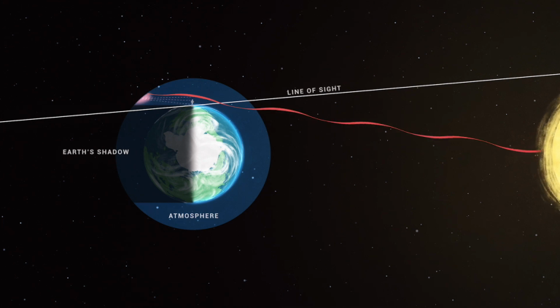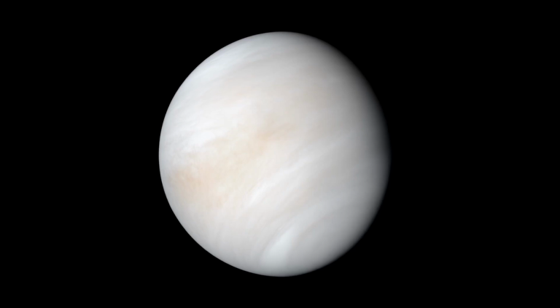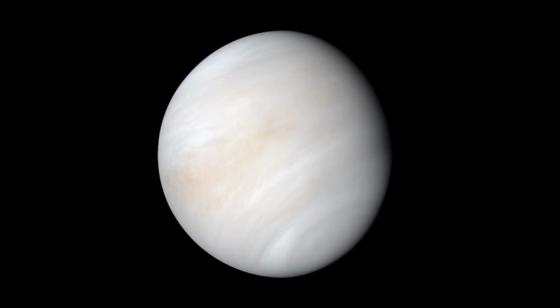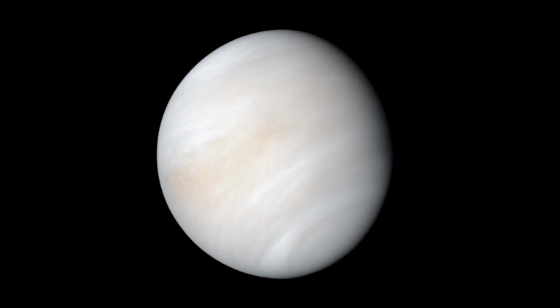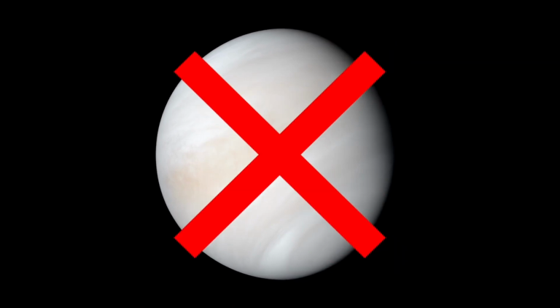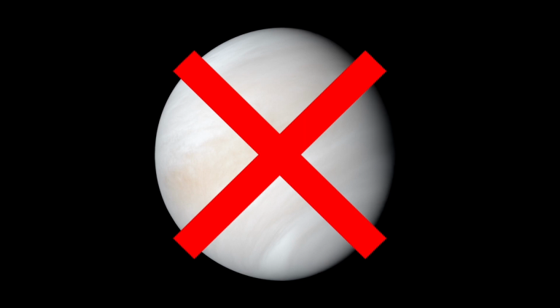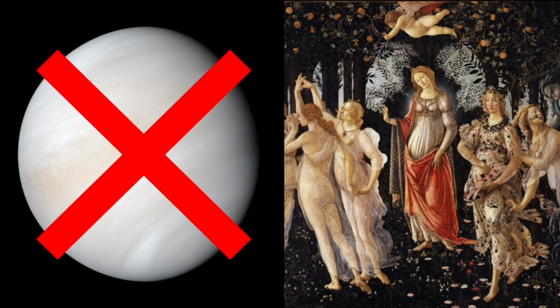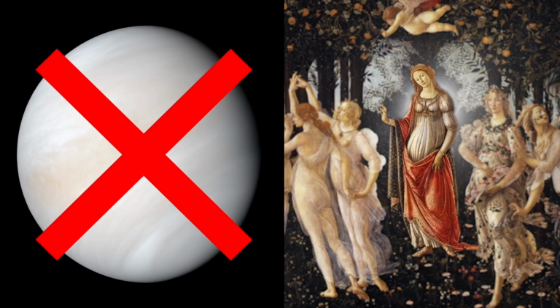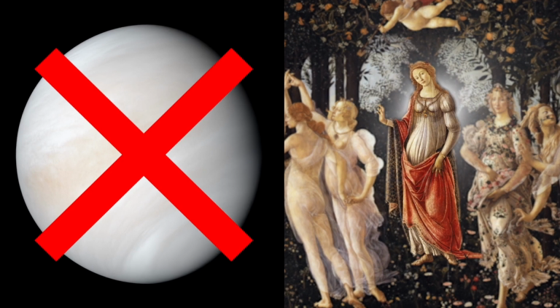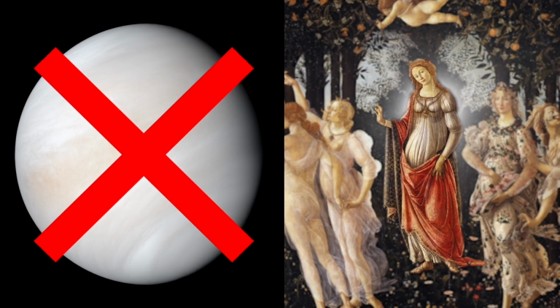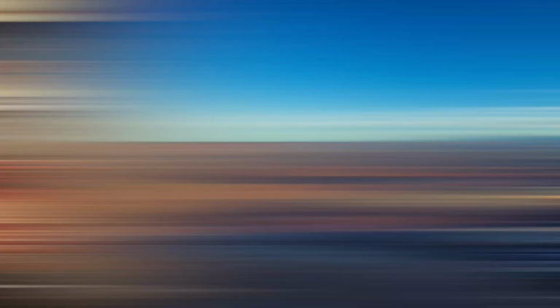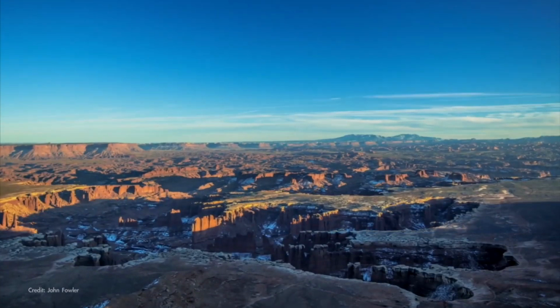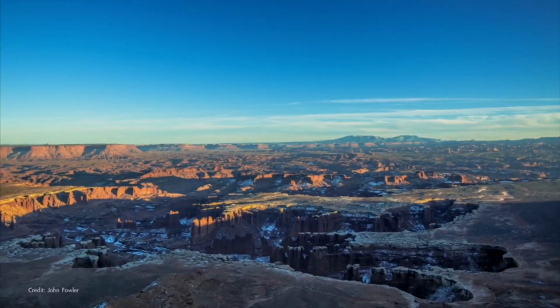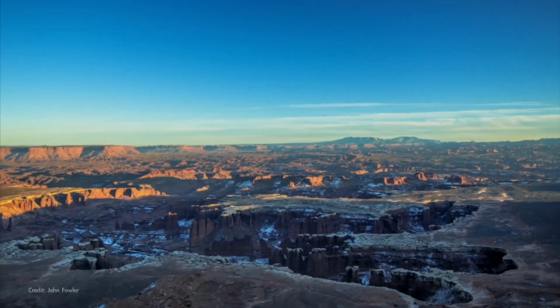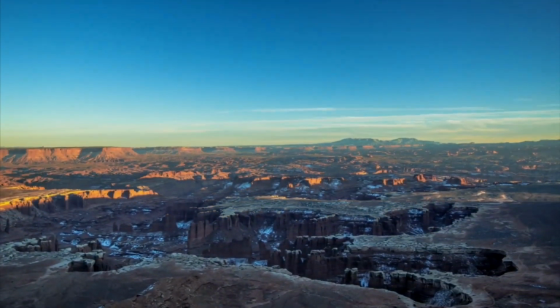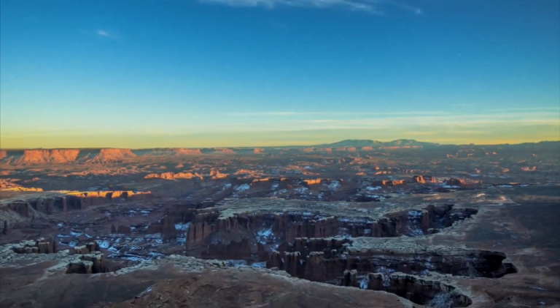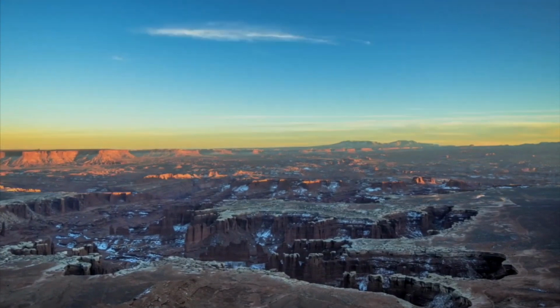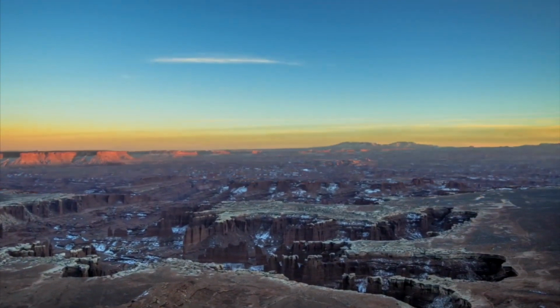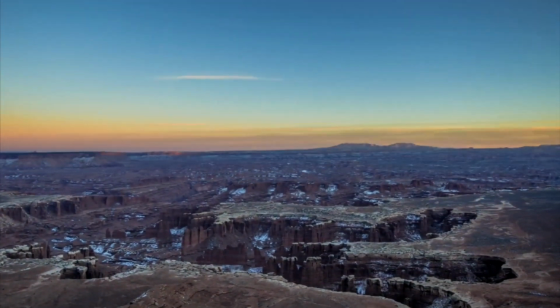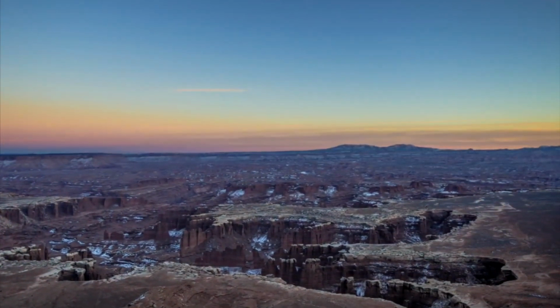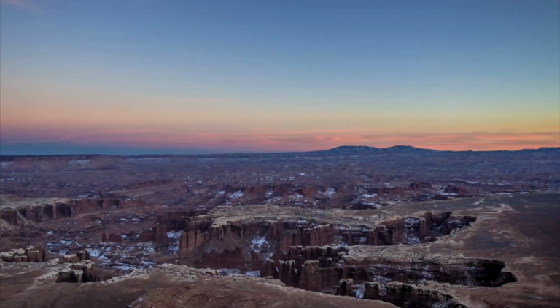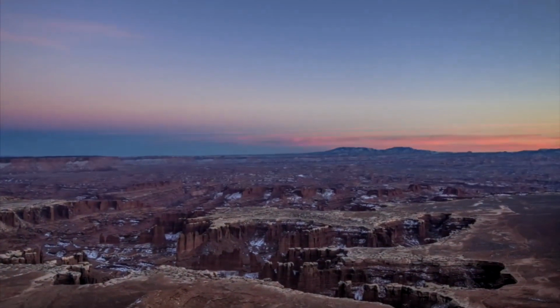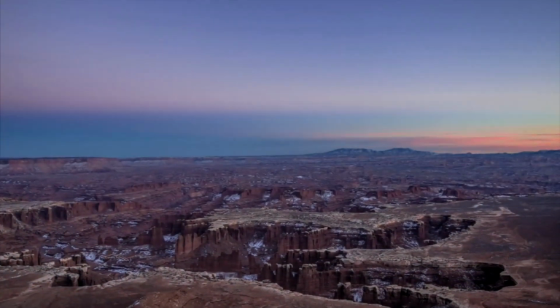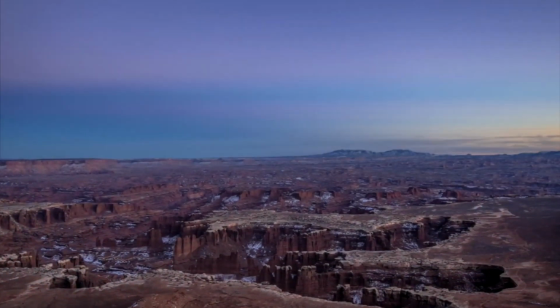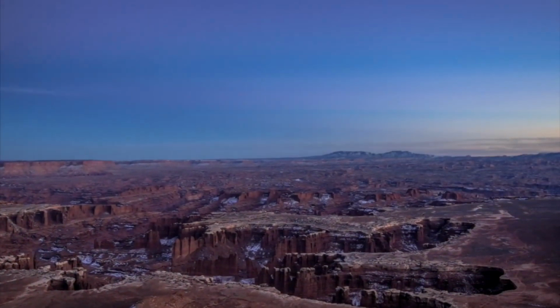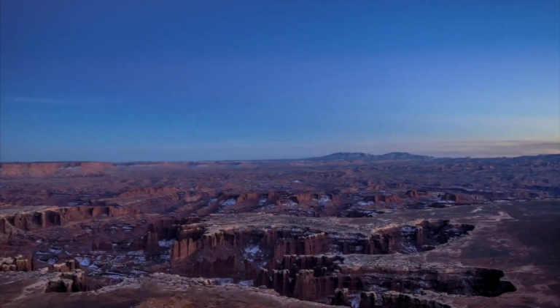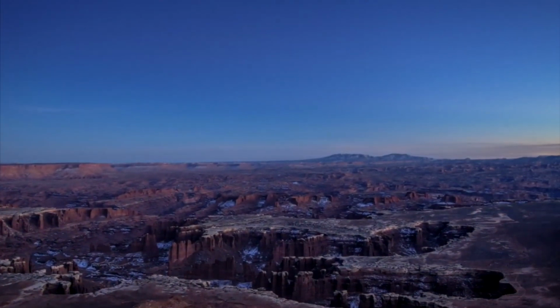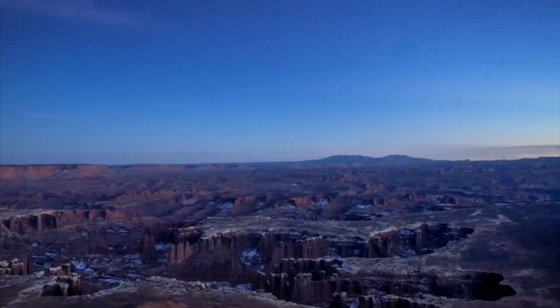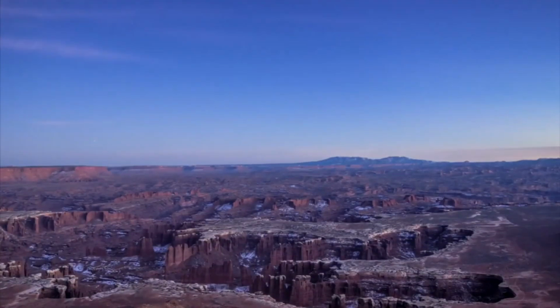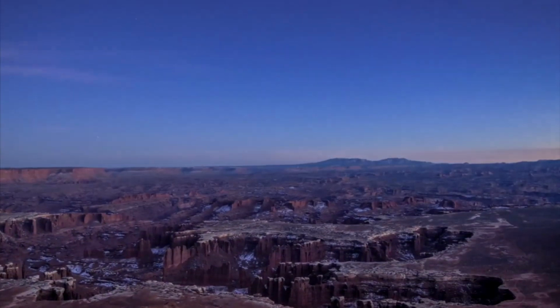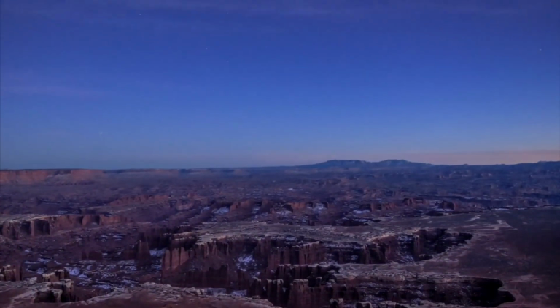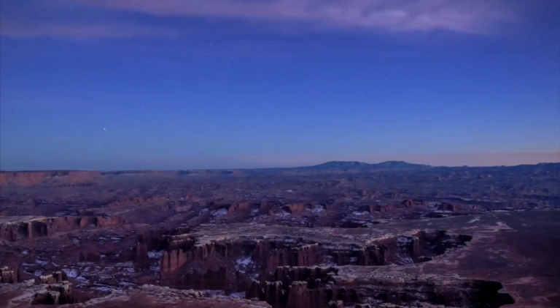The Belt of Venus is named not for the planet, but for the mythical goddess. Together with Earth's shadow, these sights form the Anti-Twilight Arch. This arch rises like a curtain on the night, slowly fading as Earth's shadow eventually fills the sky.